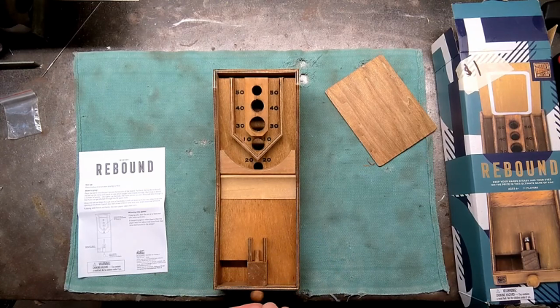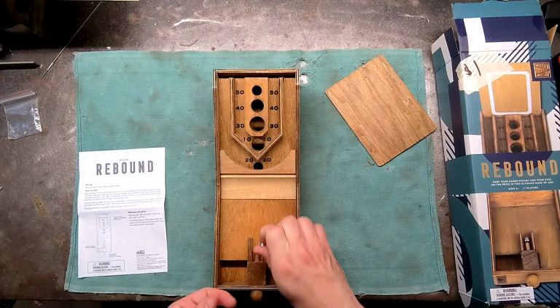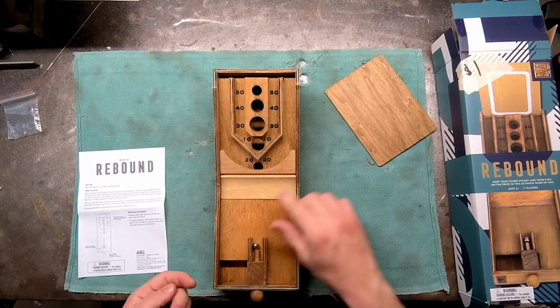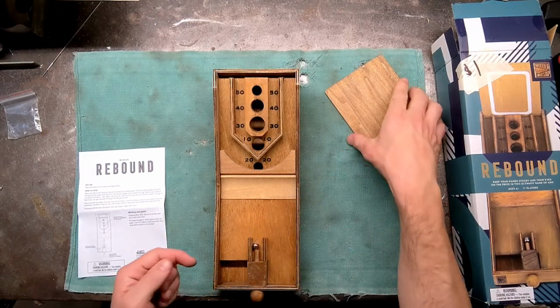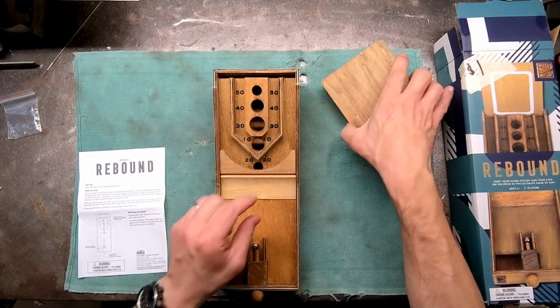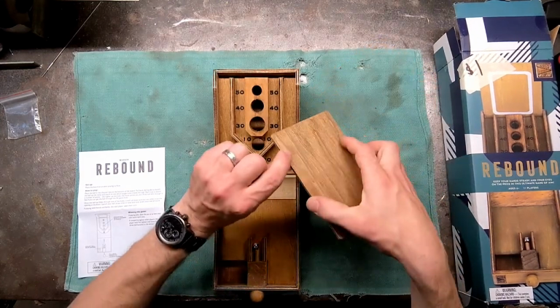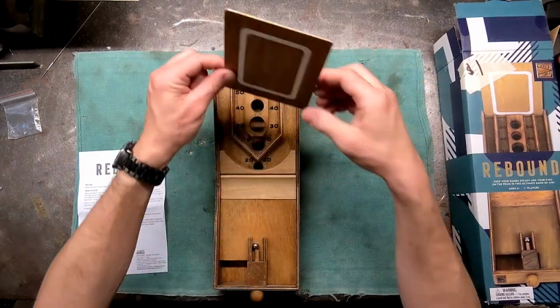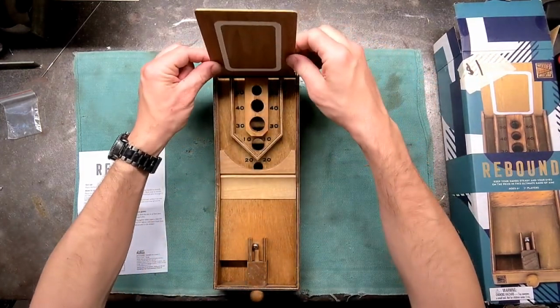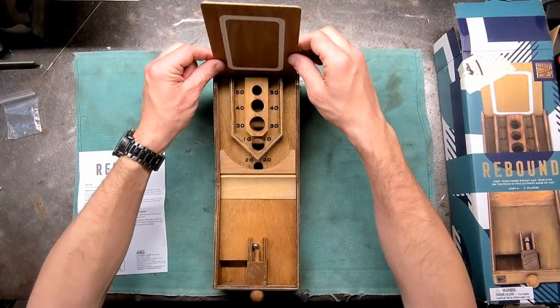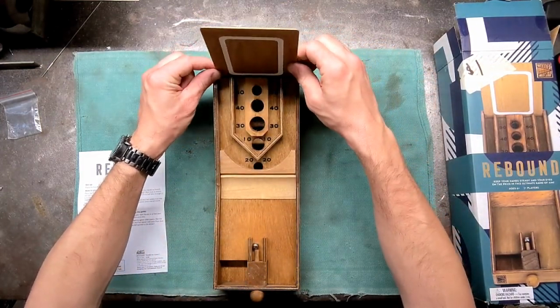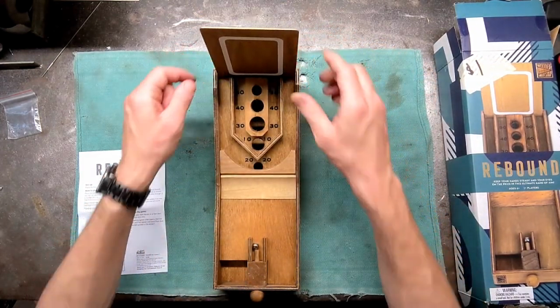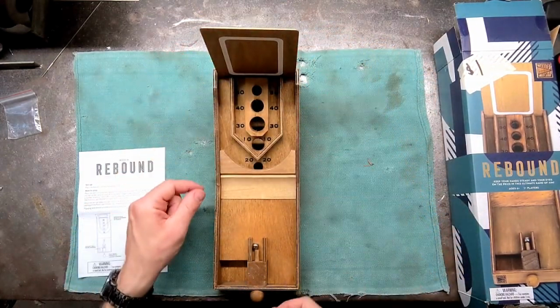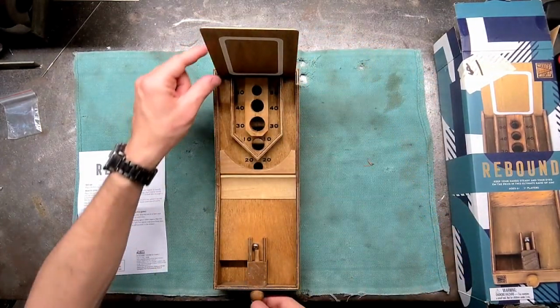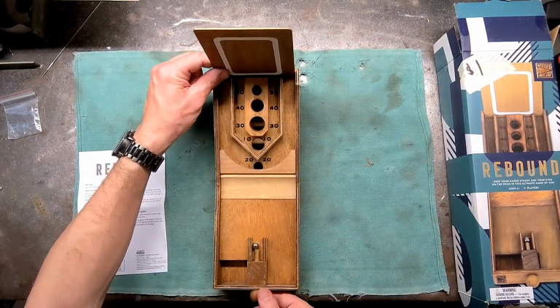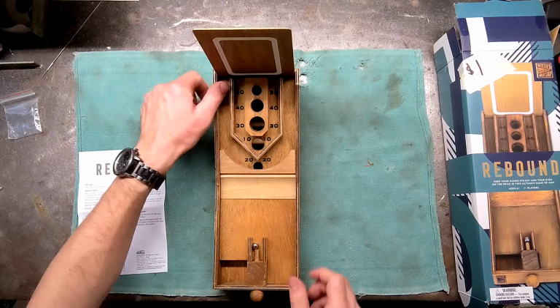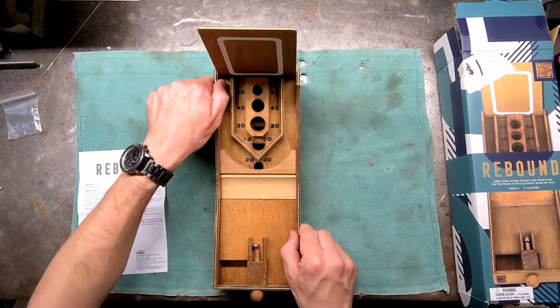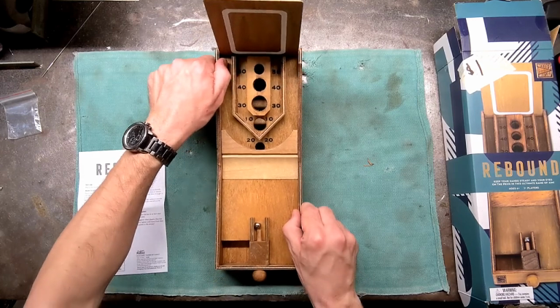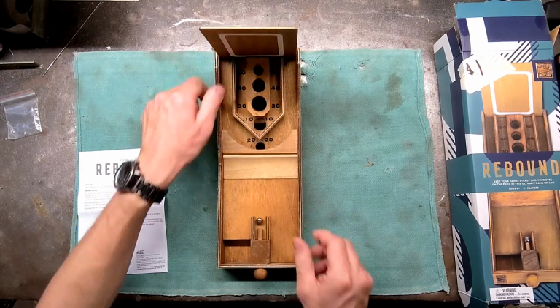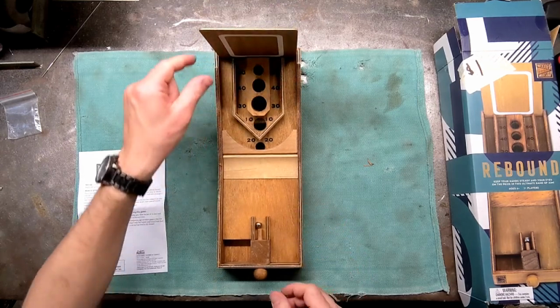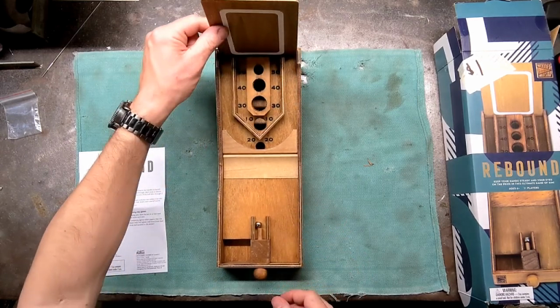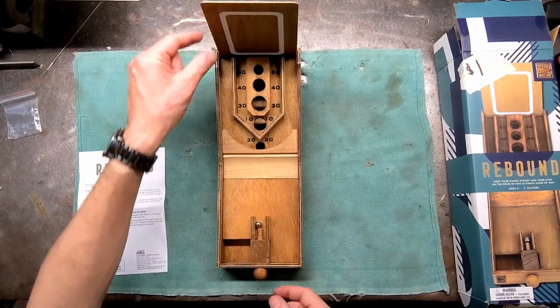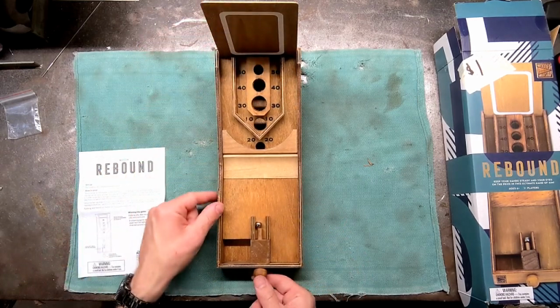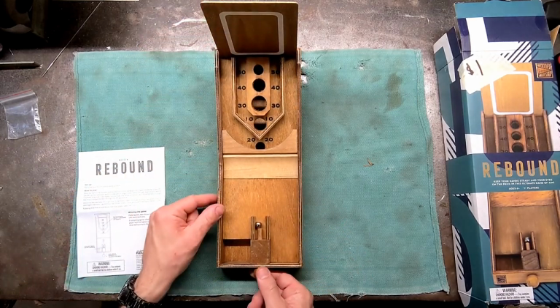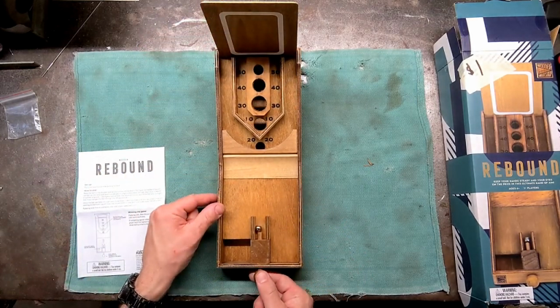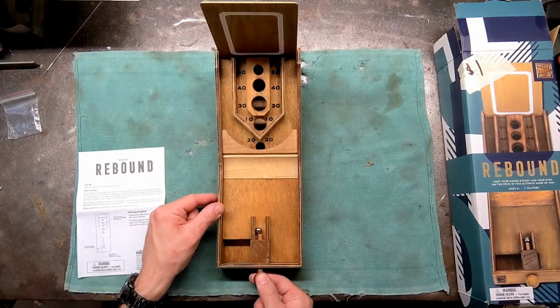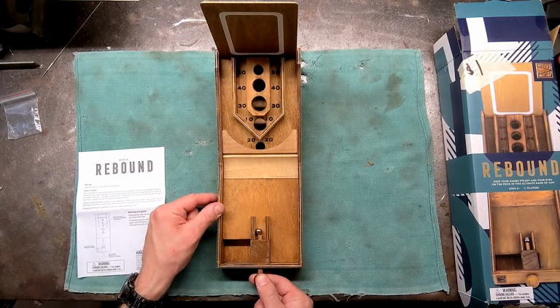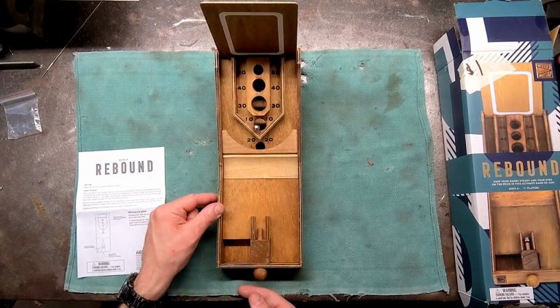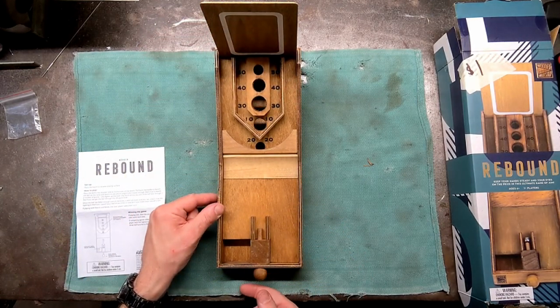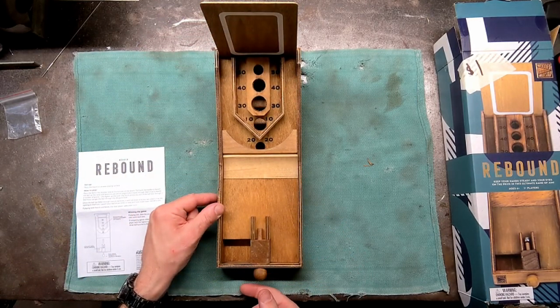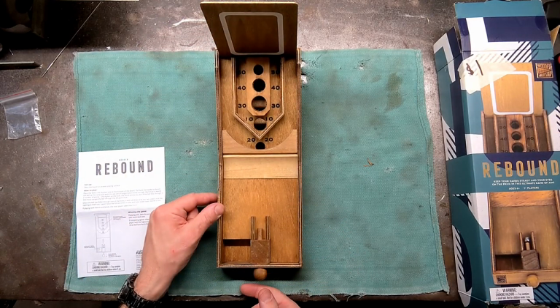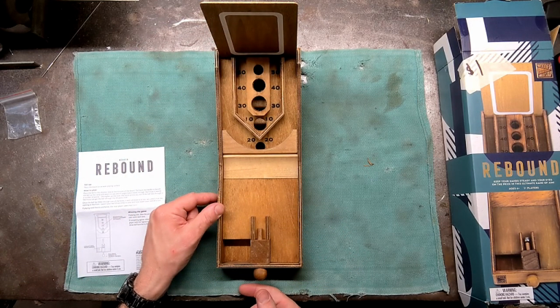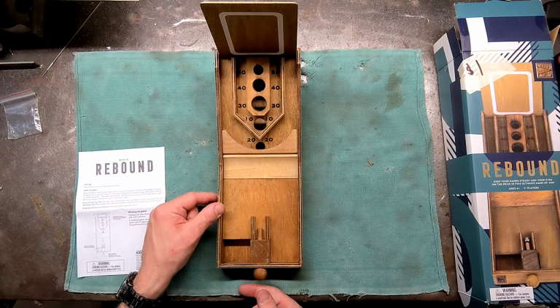Let's see if I can get a 50 to close this out. And a 10.